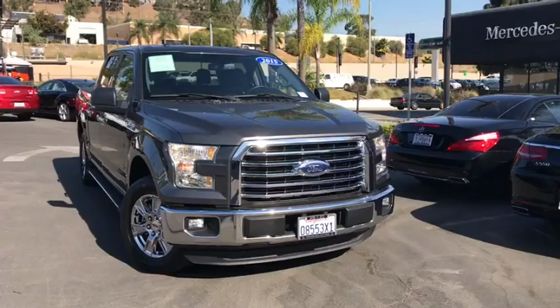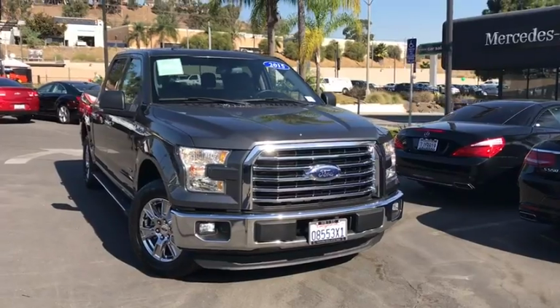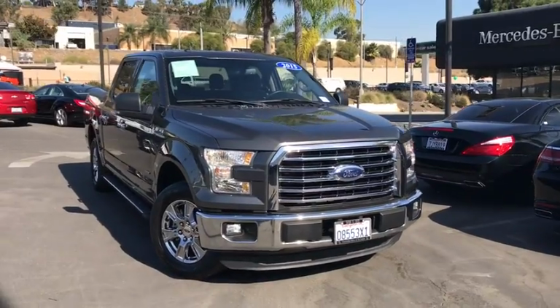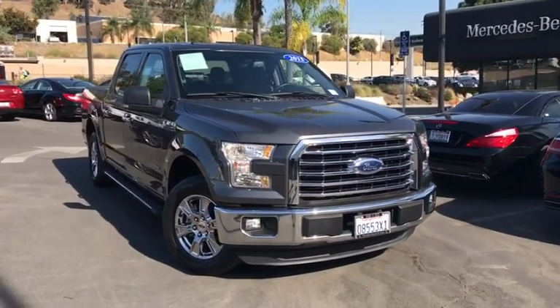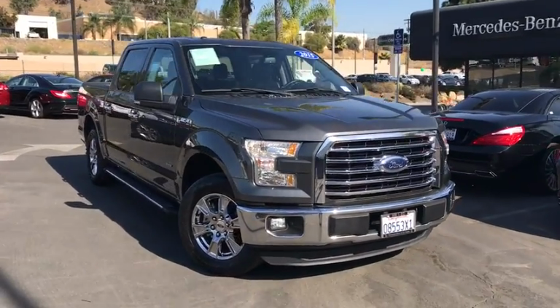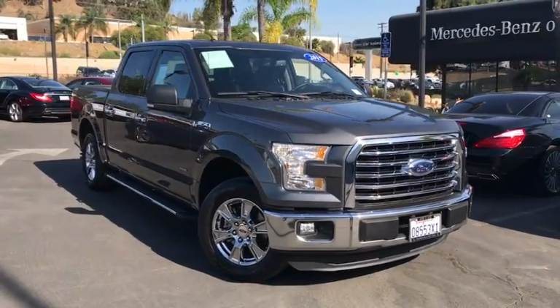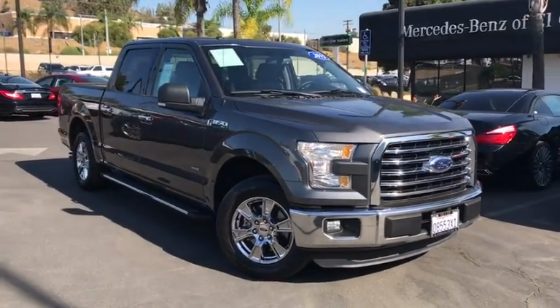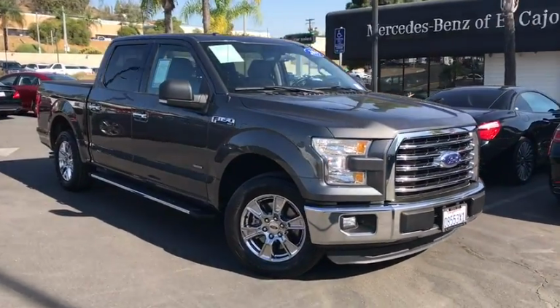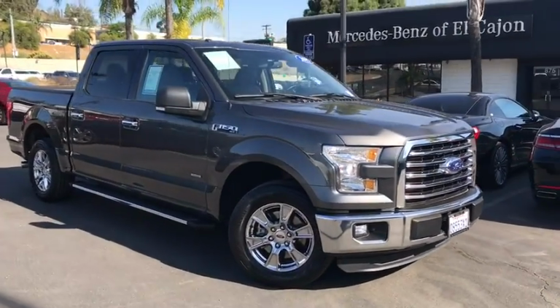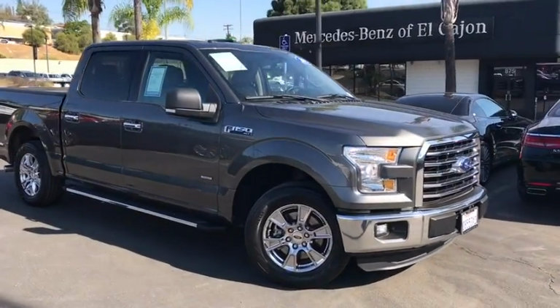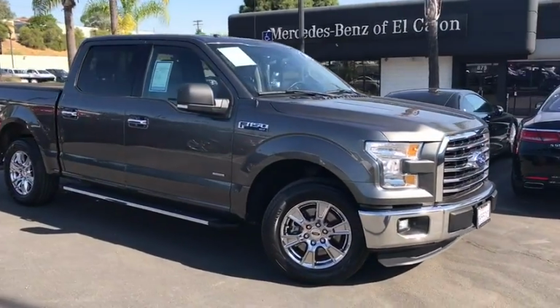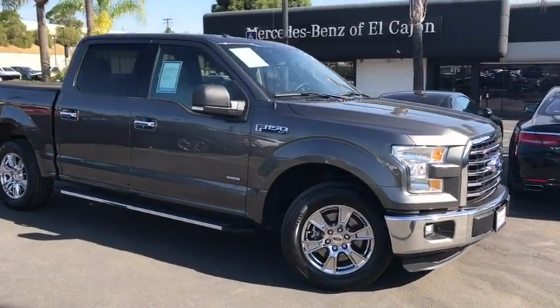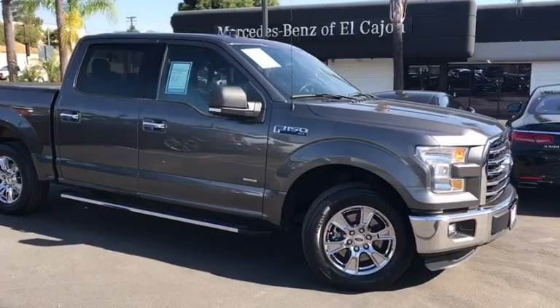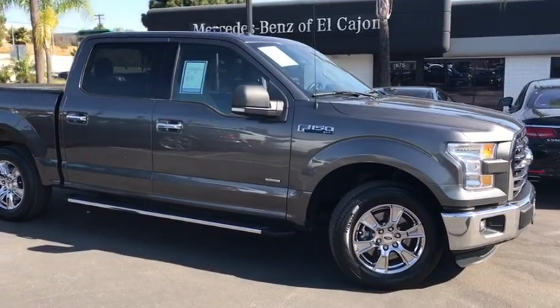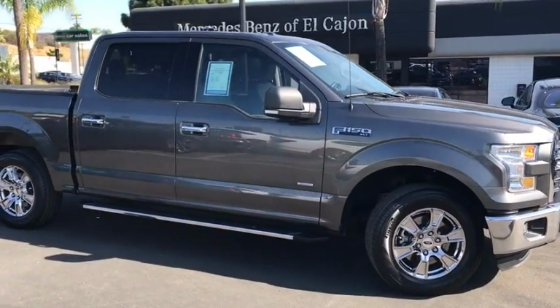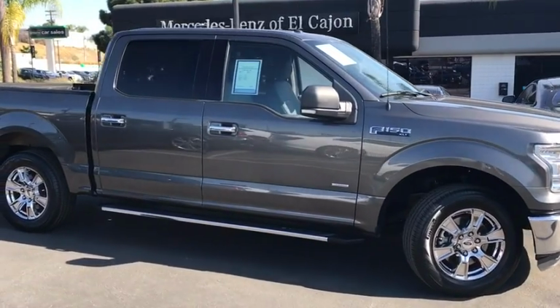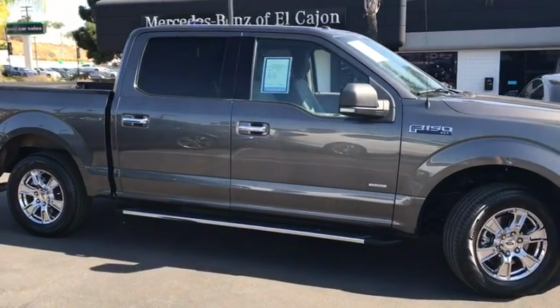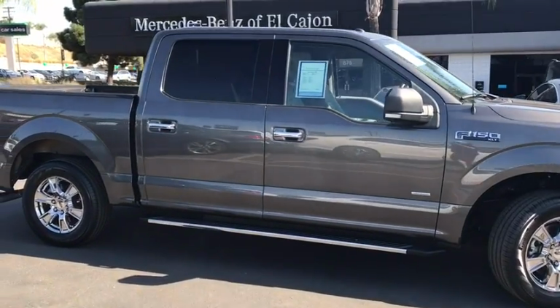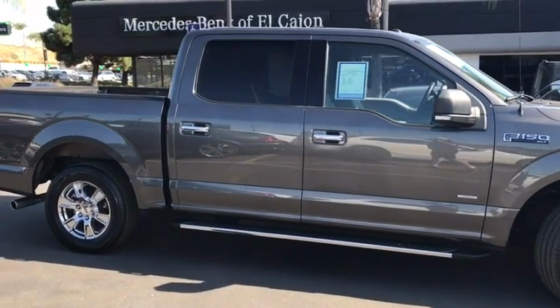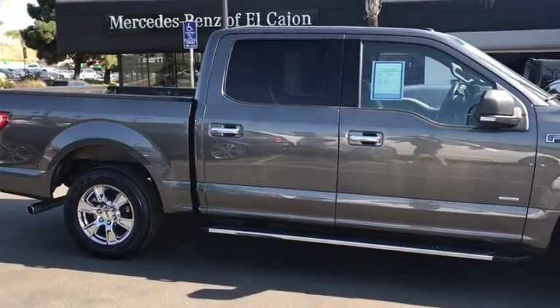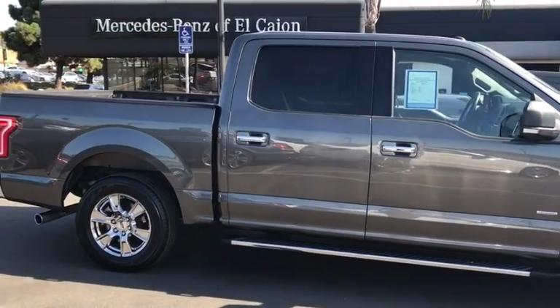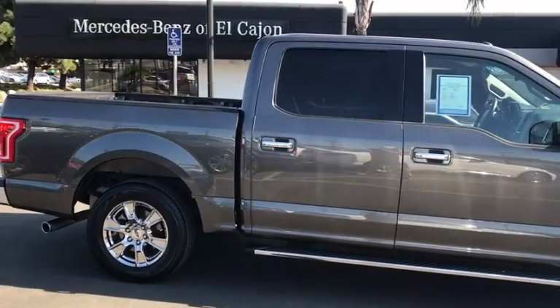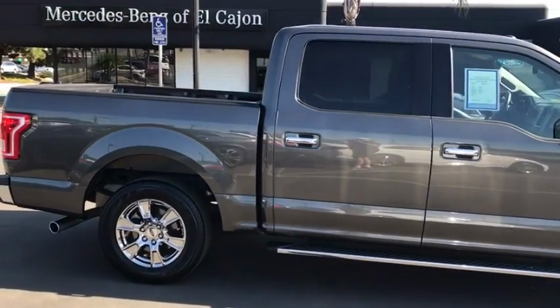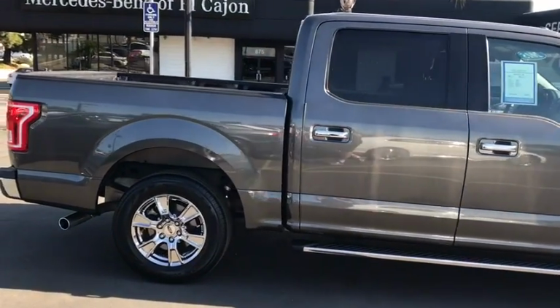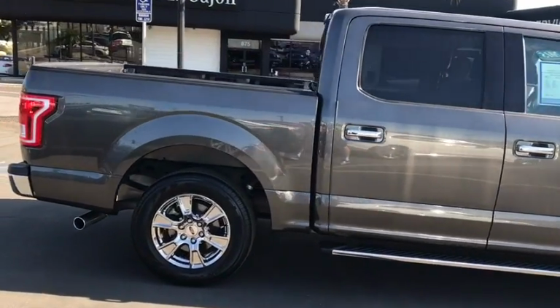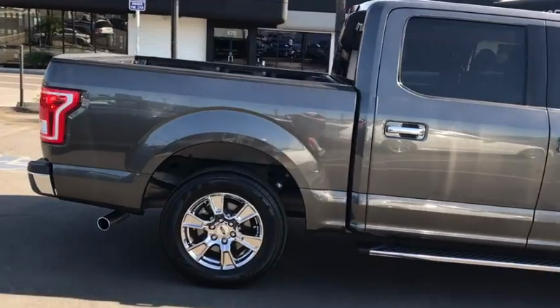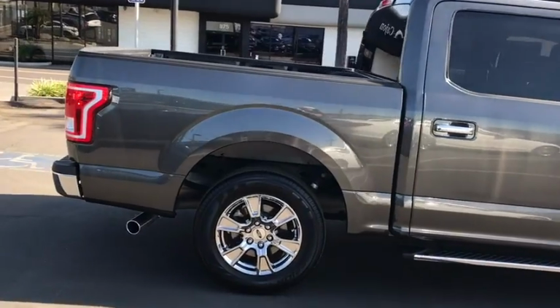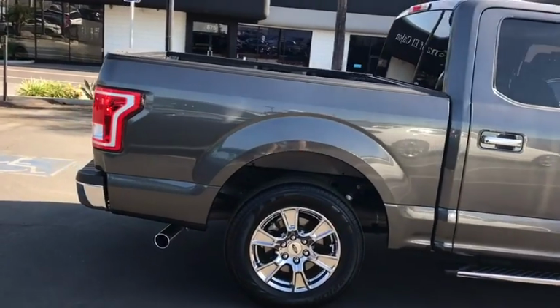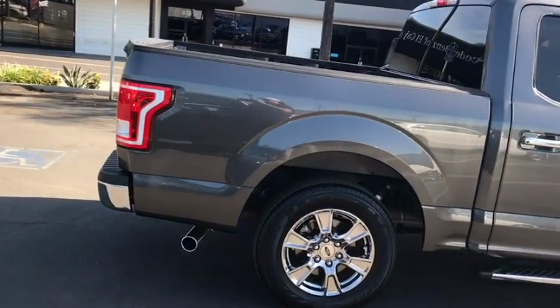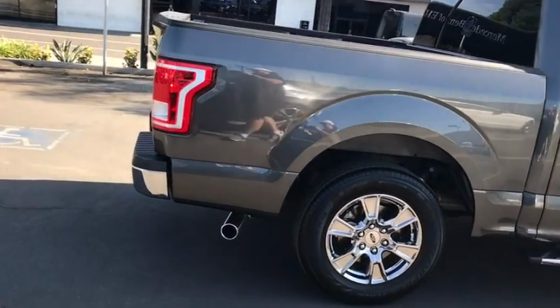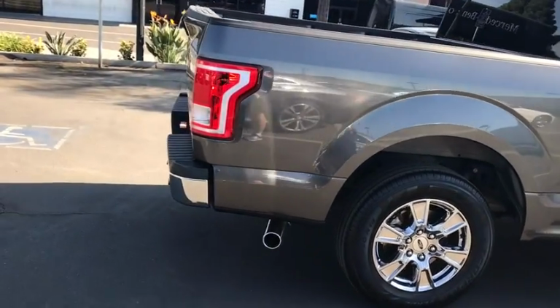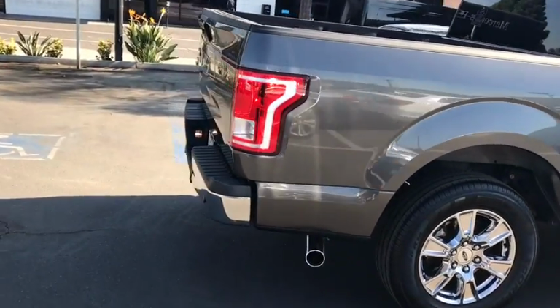The 2015 Ford F-150. A Ford F-150 knows how to handle any situation. It's built to follow orders. No whining. This vehicle has less than 25,000 miles.